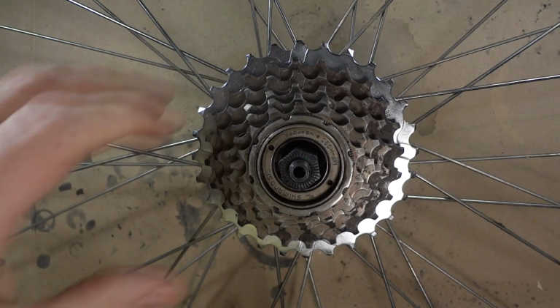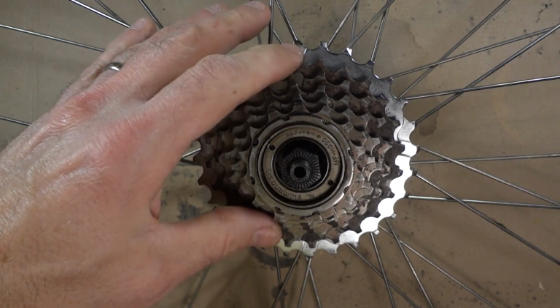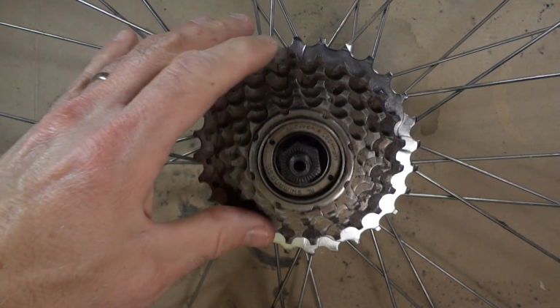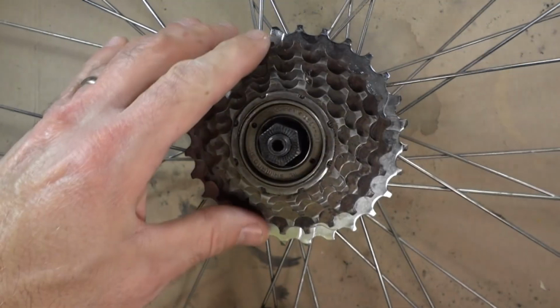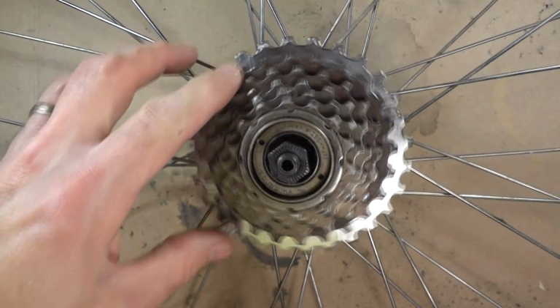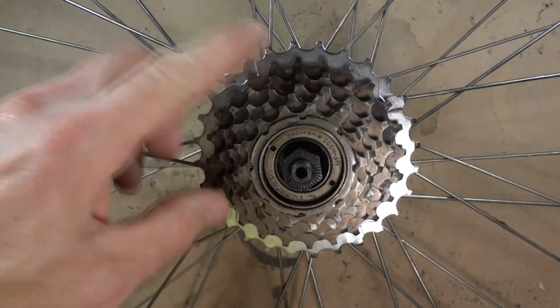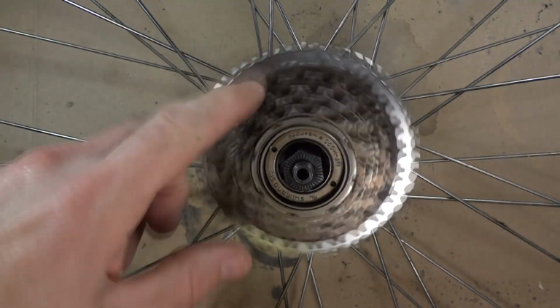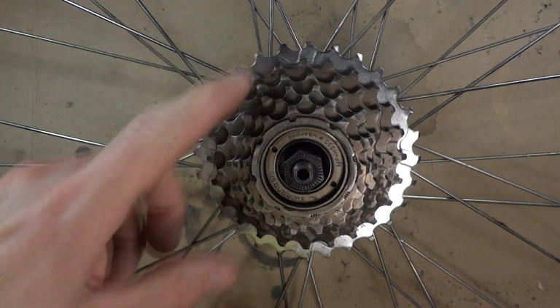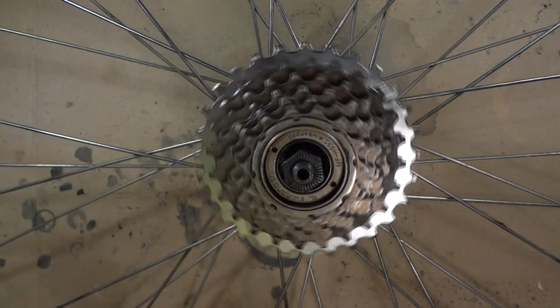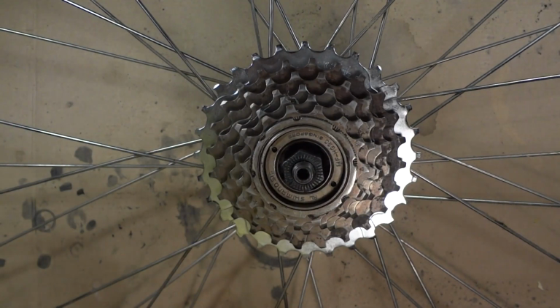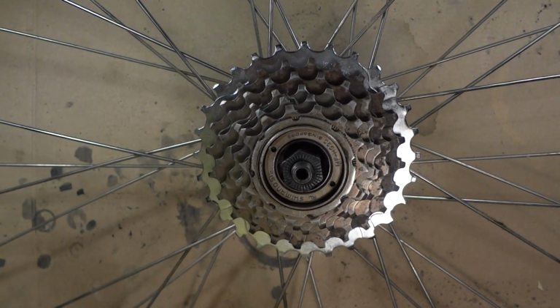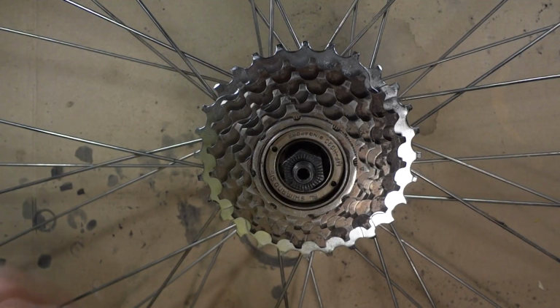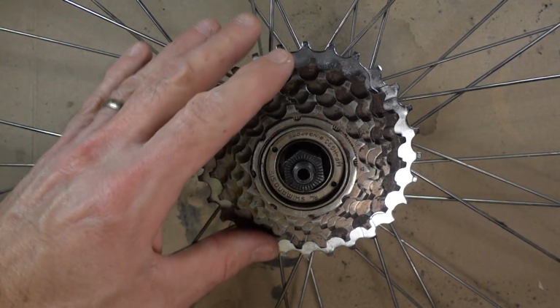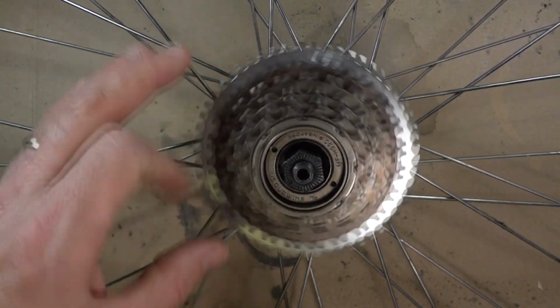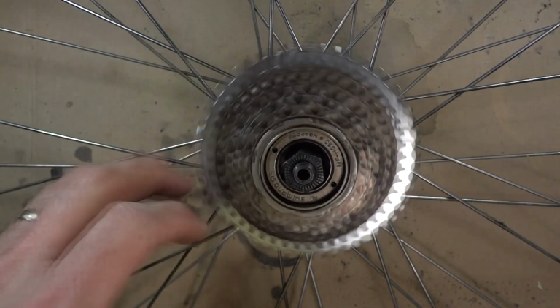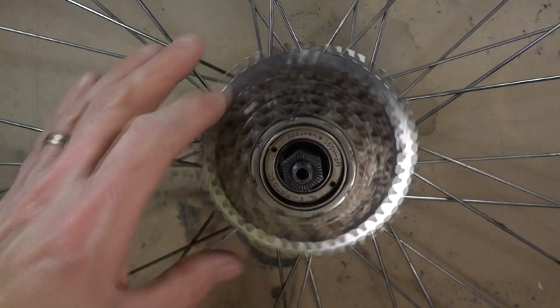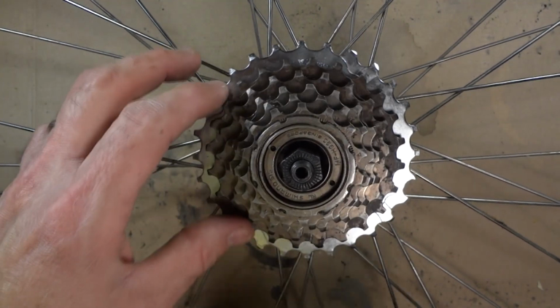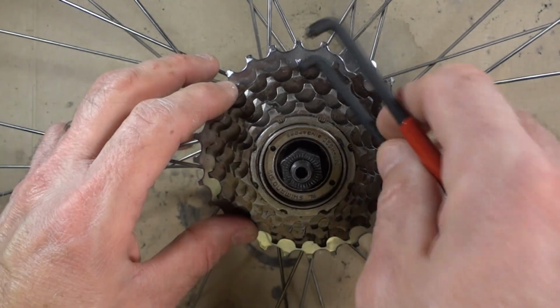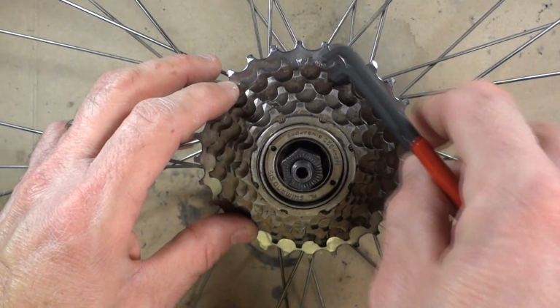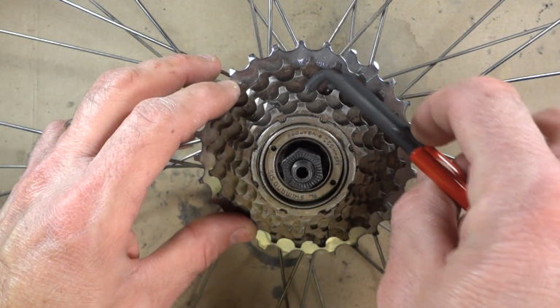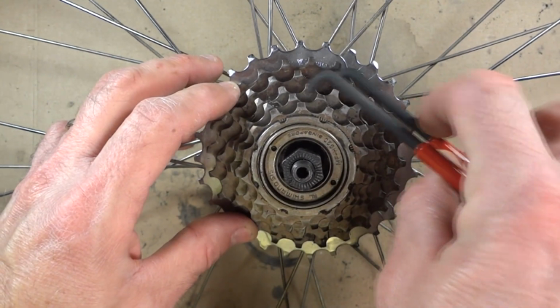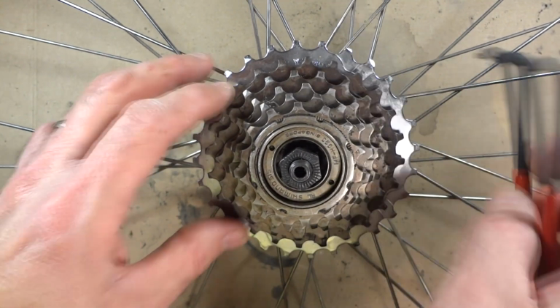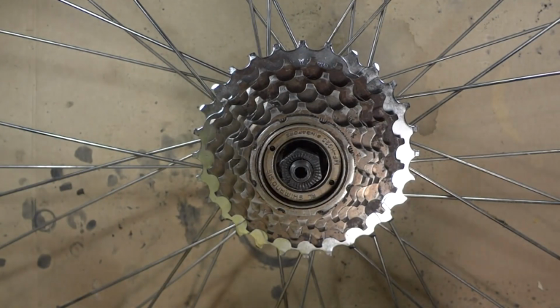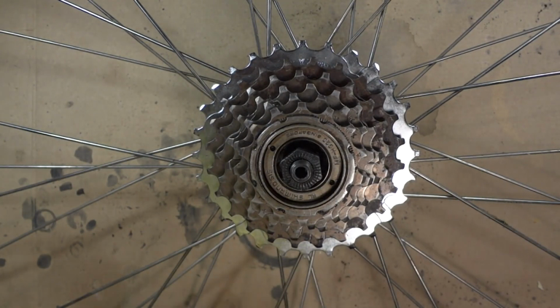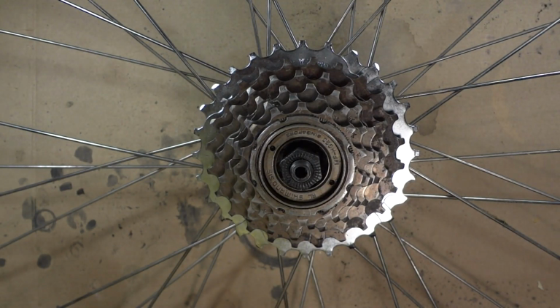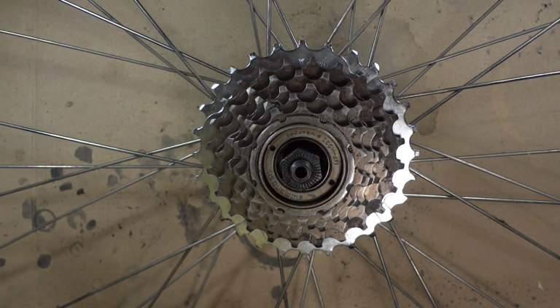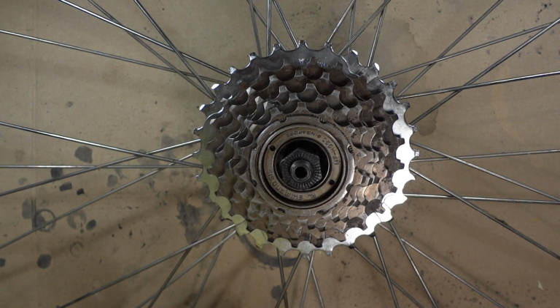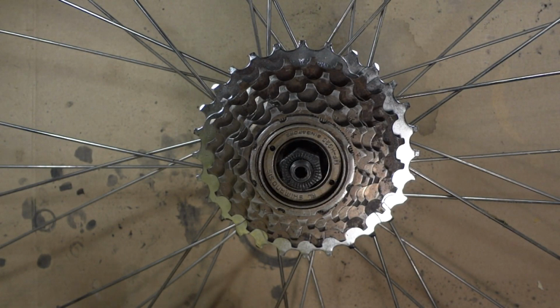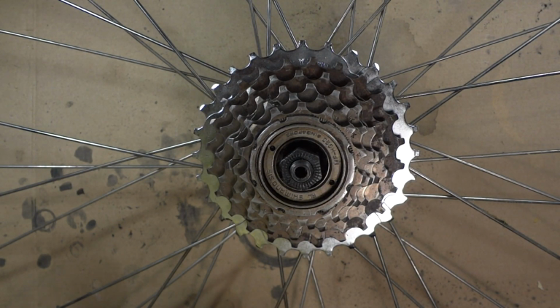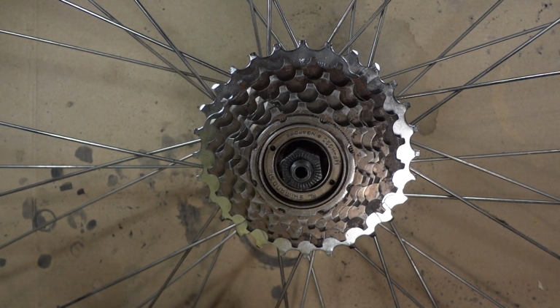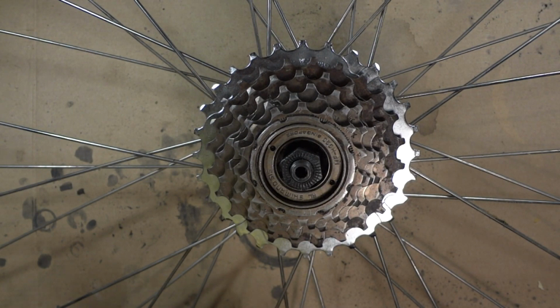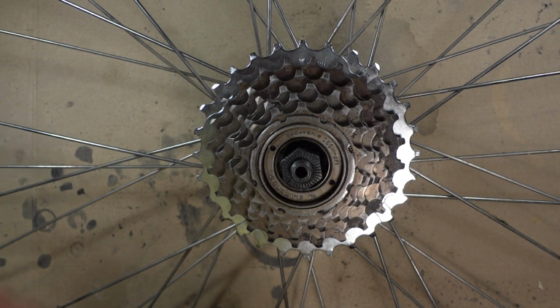Have you ever wondered how a freewheel works and what's inside of these things? Generally they're not designed to be opened, but this one here has got a little bit of rust on it so I'm just gonna go ahead and trash it anyway. So I'm gonna take it apart and show you what's on the inside.